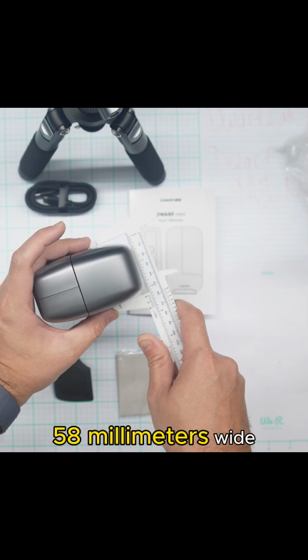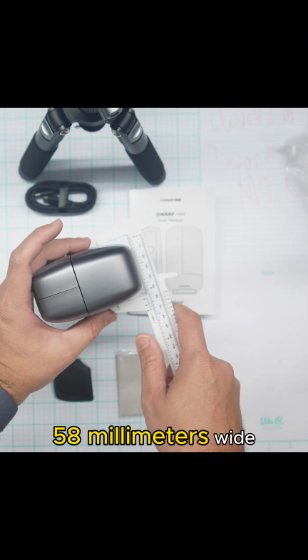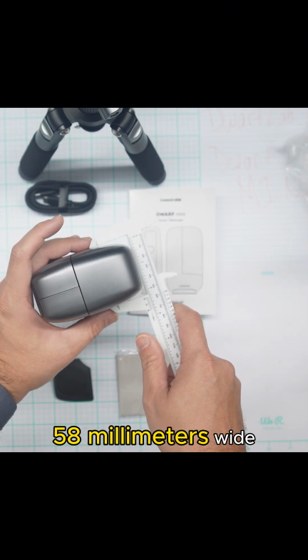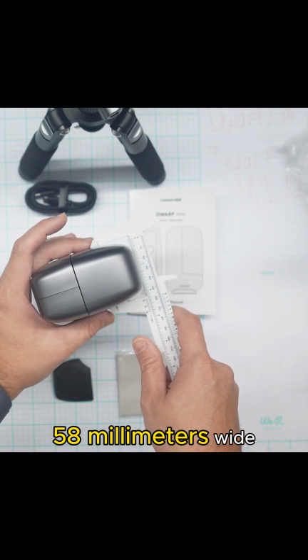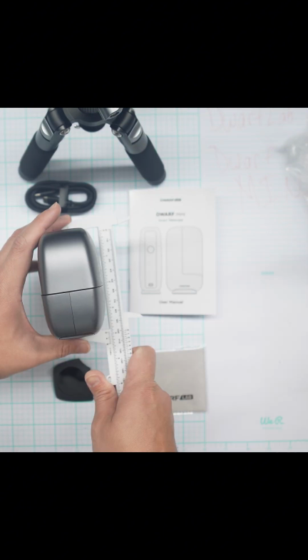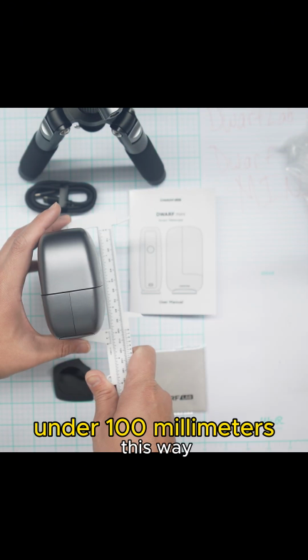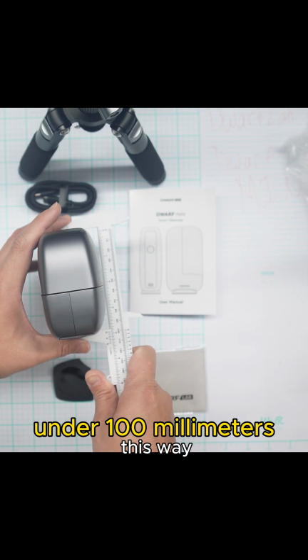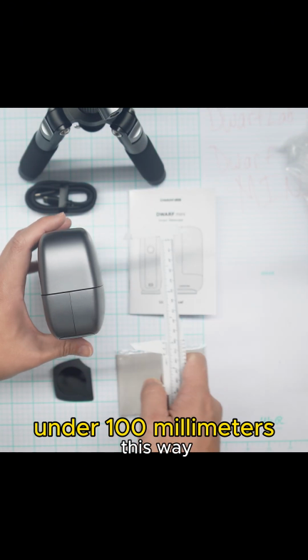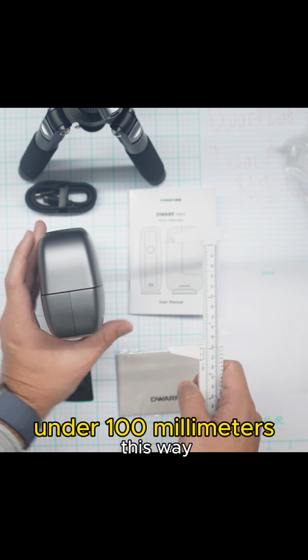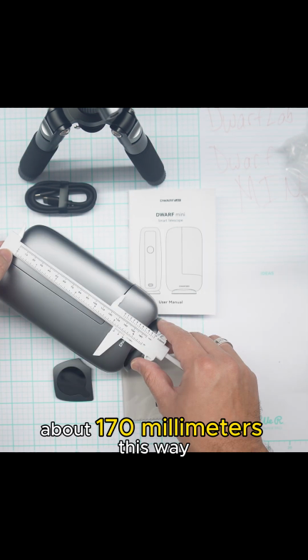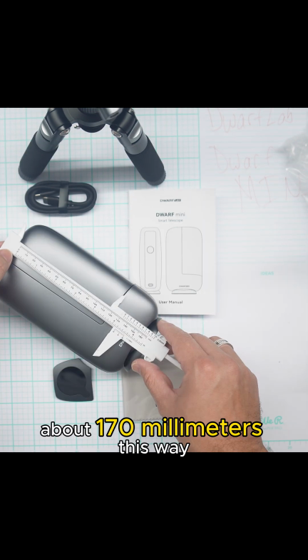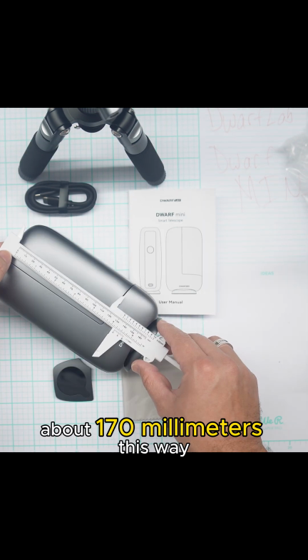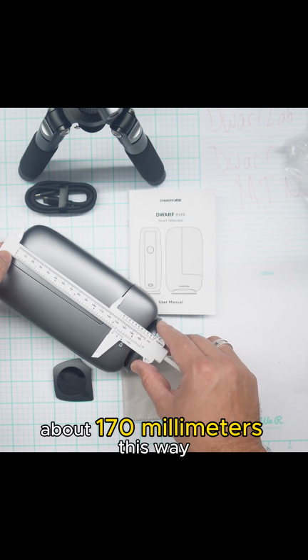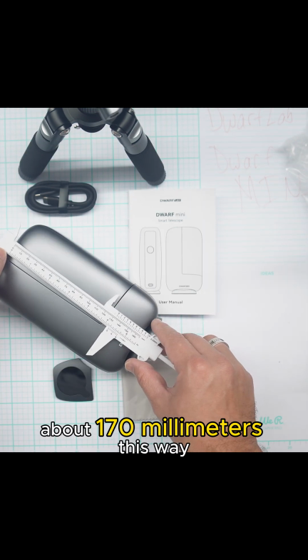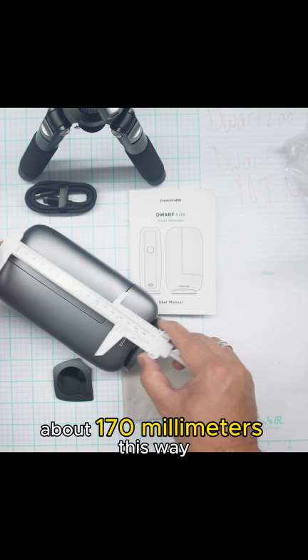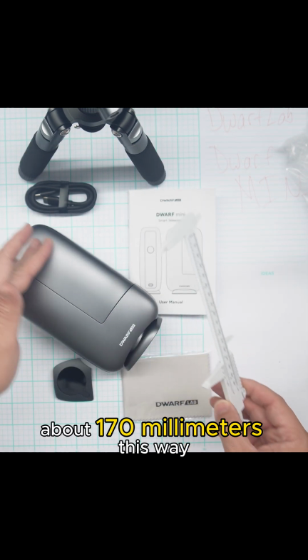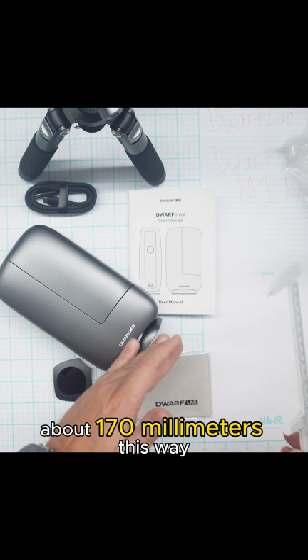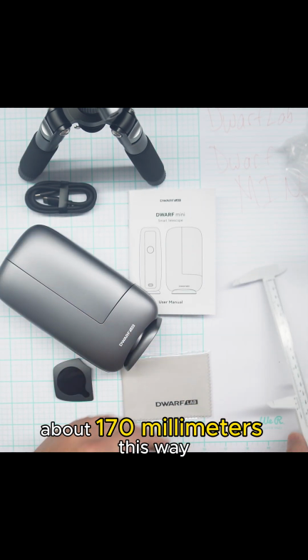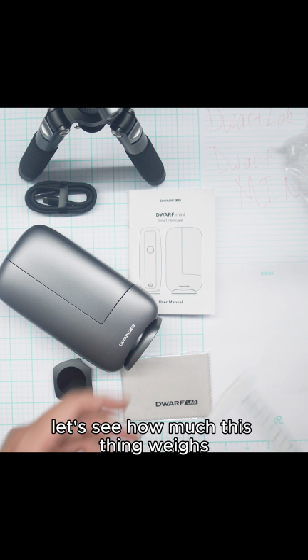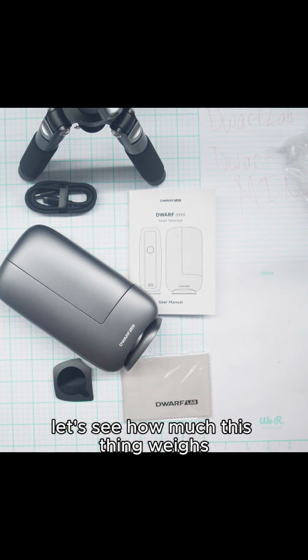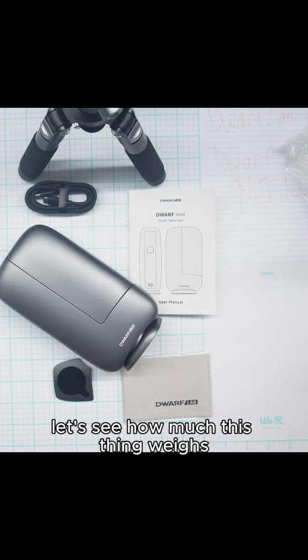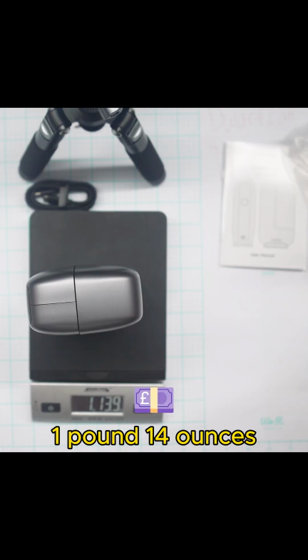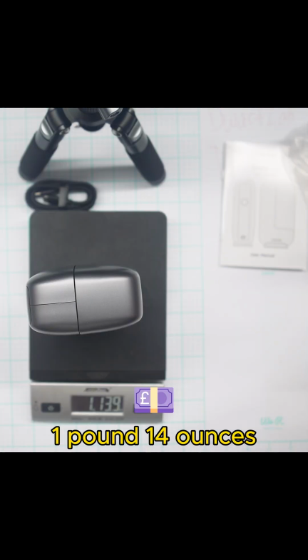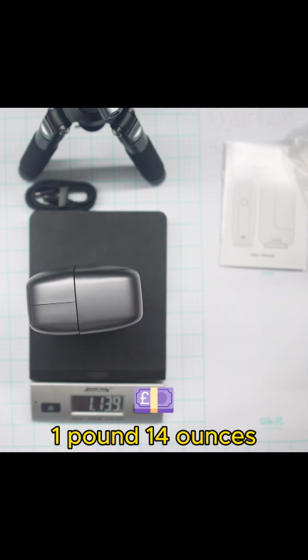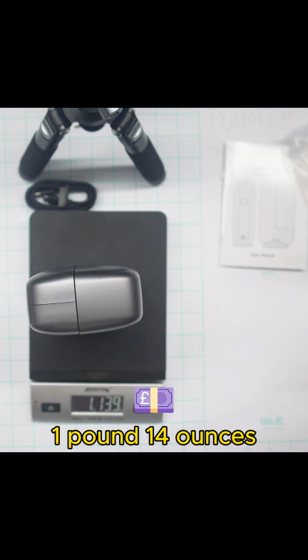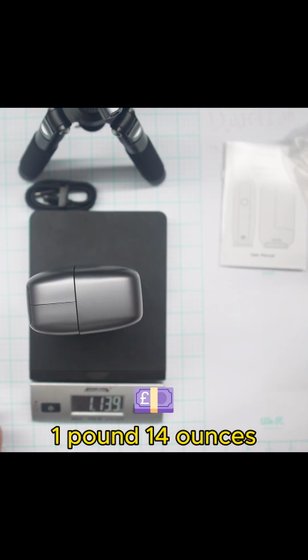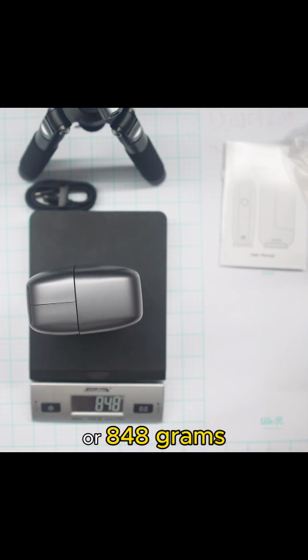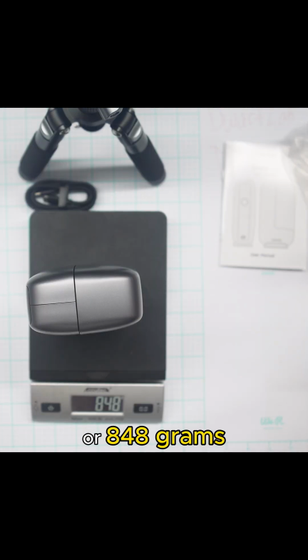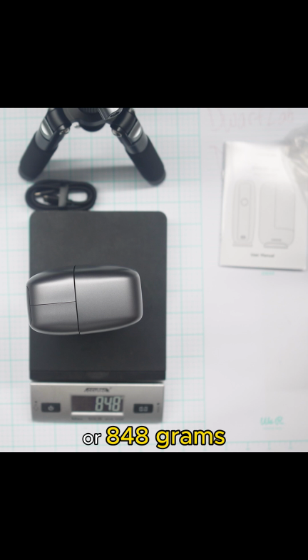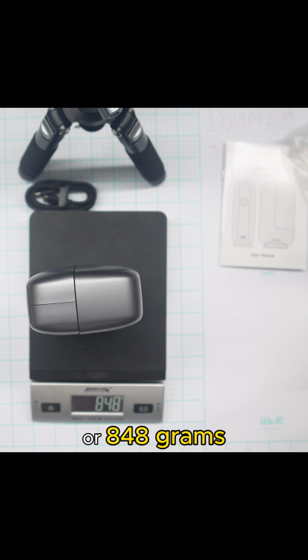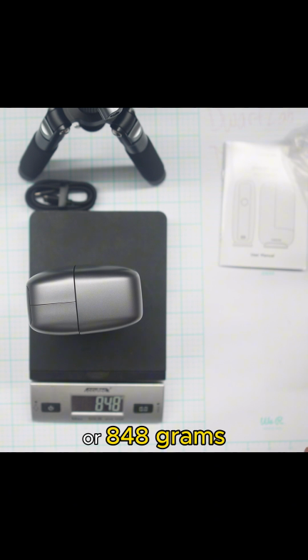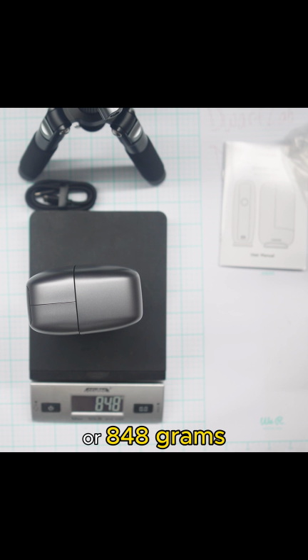58 millimeters wide, under 100 millimeters this way, about 170 millimeters this way. Let's see how much this thing weighs — one pound, 14 ounces, or 848 grams.